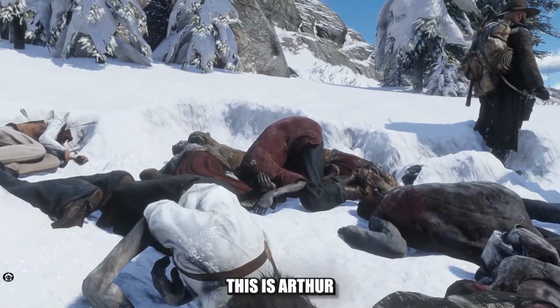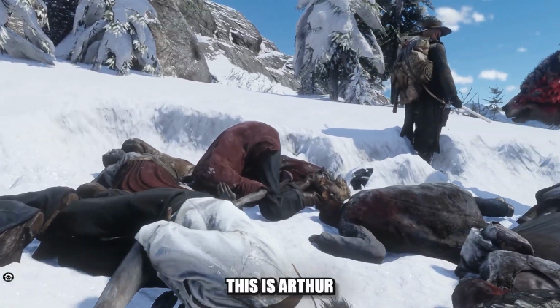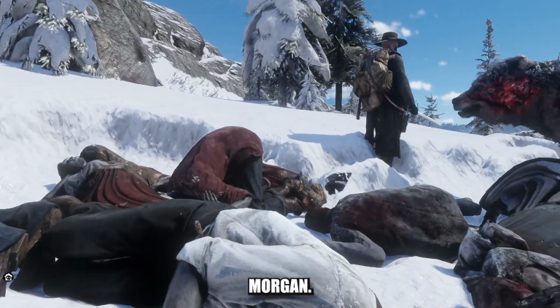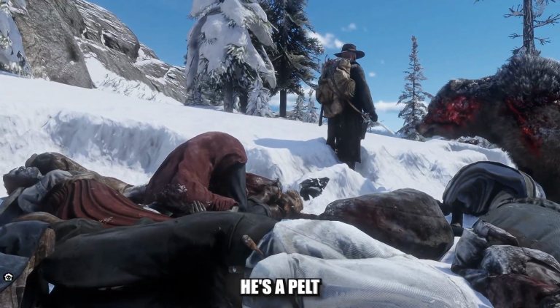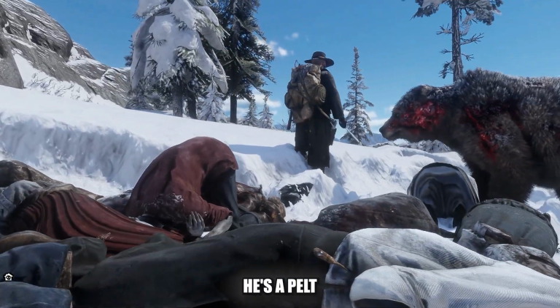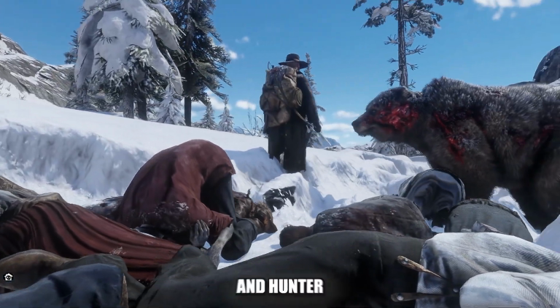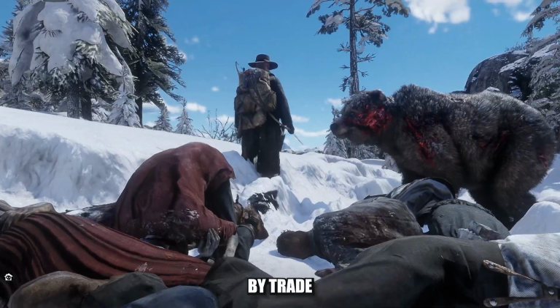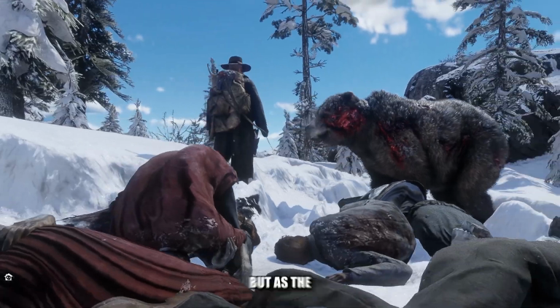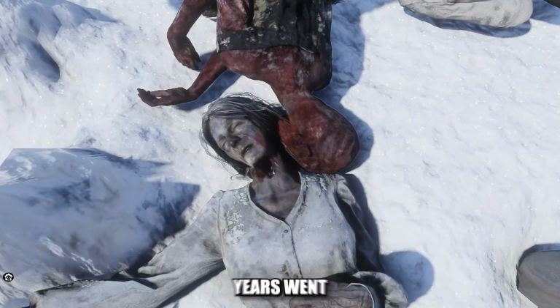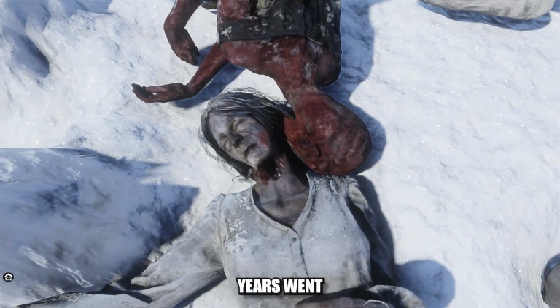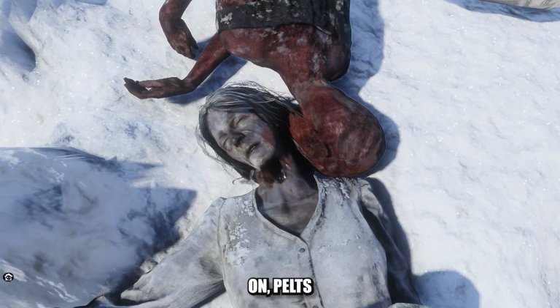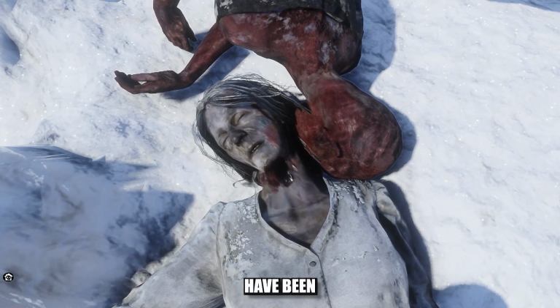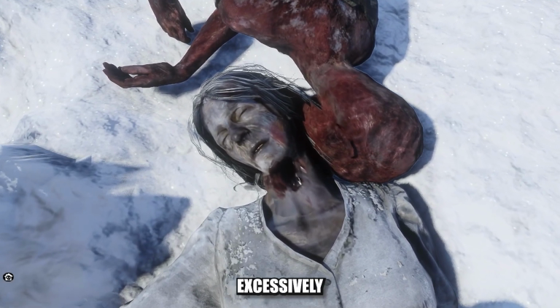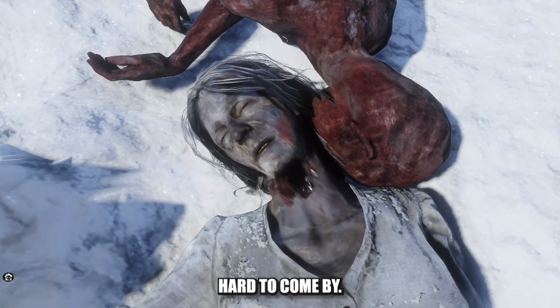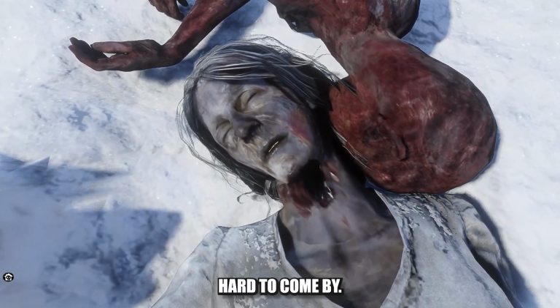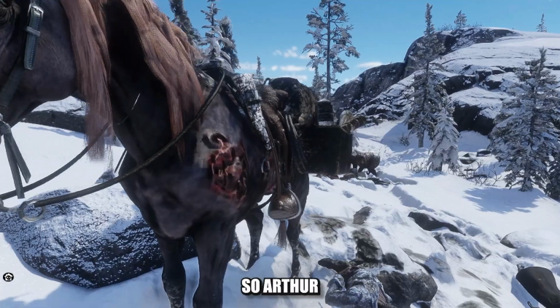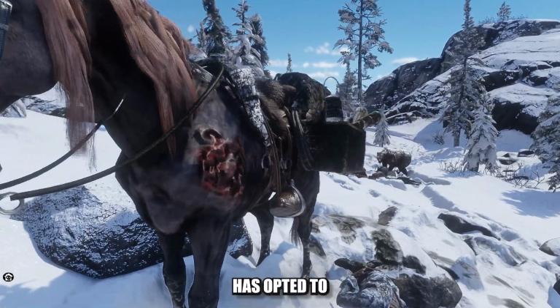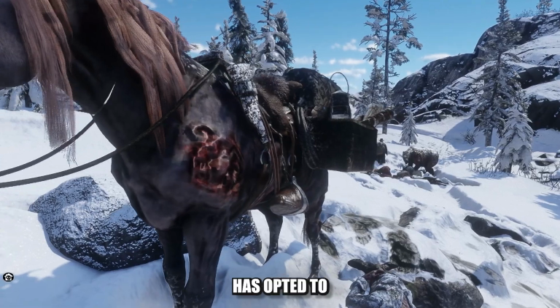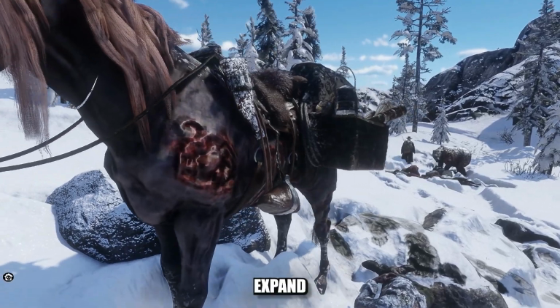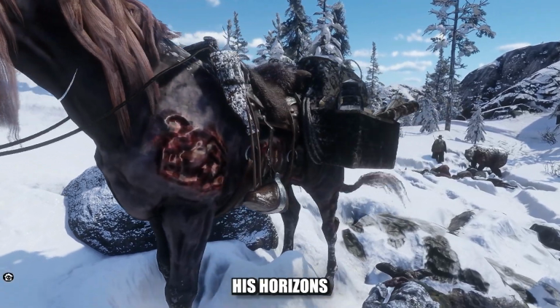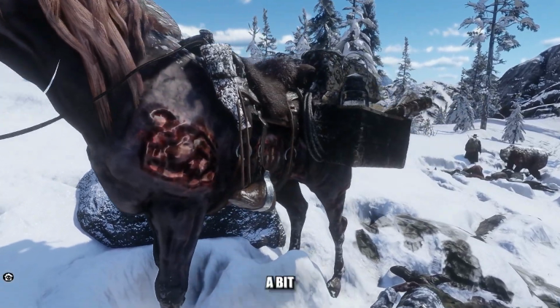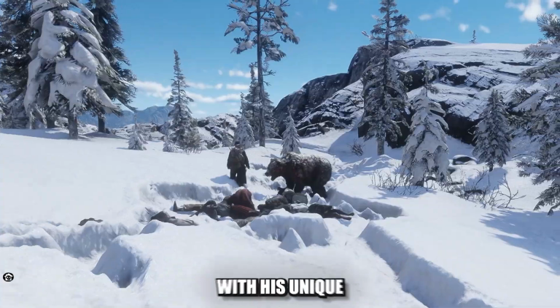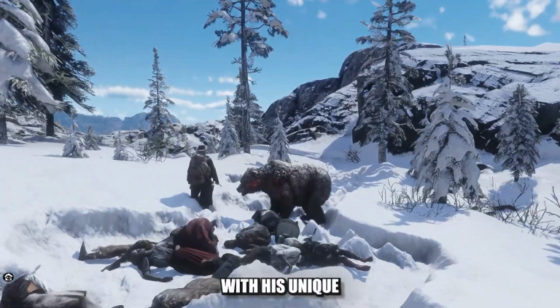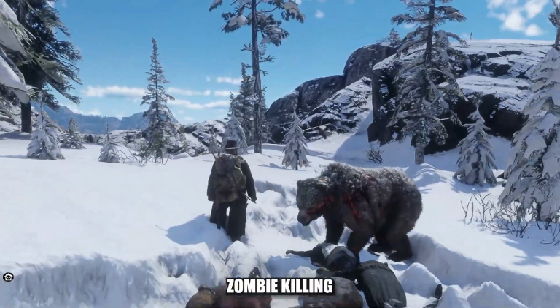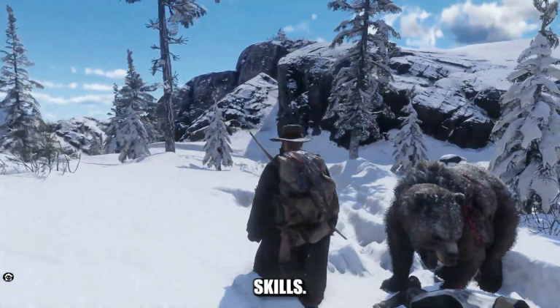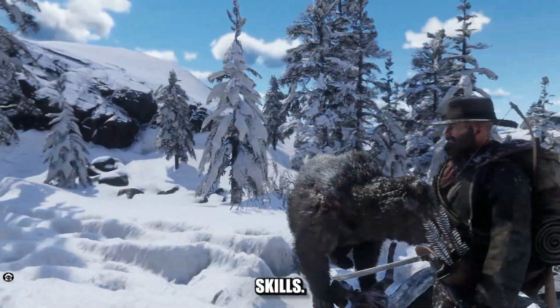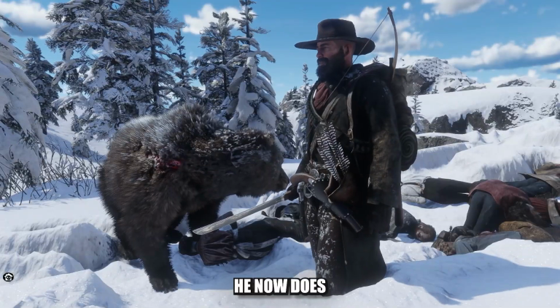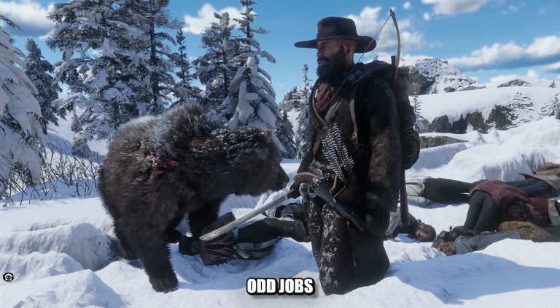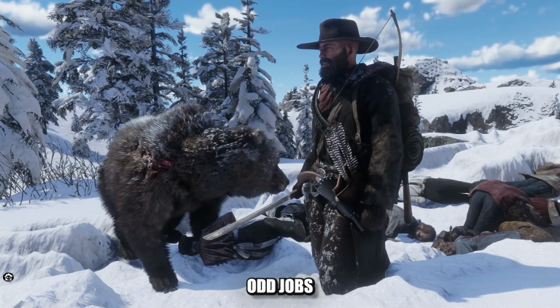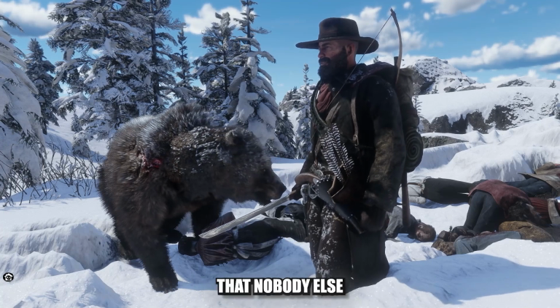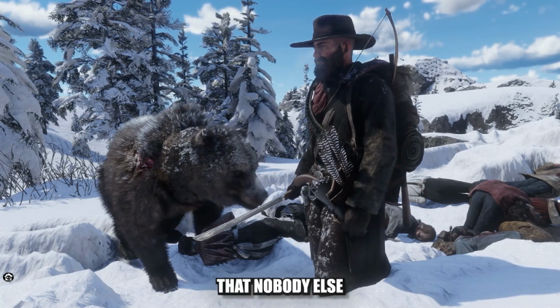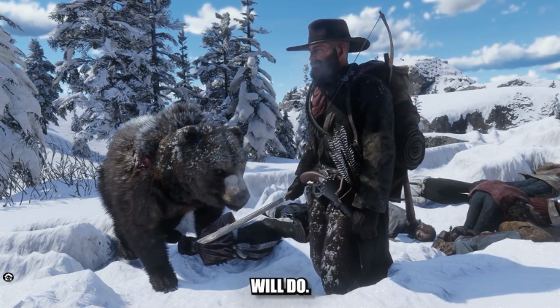This is Arthur Morgan. He's a pelt trapper and hunter by trade, but as the years went on, pelts have been excessively hard to come by, so Arthur has opted to expand his horizons a bit. With his unique zombie-killing skills, he now does odd jobs that nobody else will do.